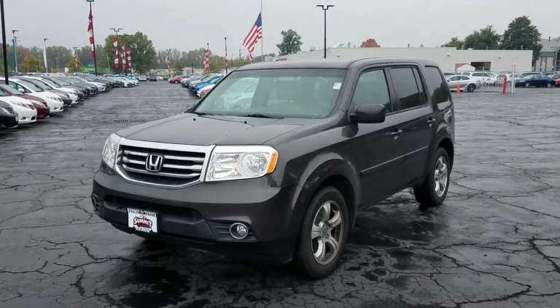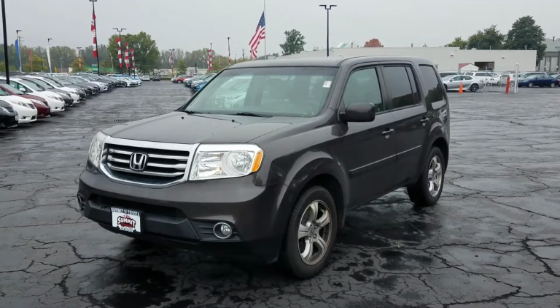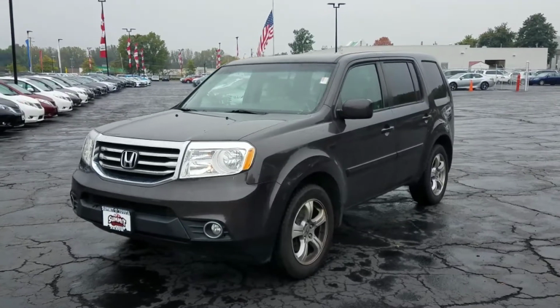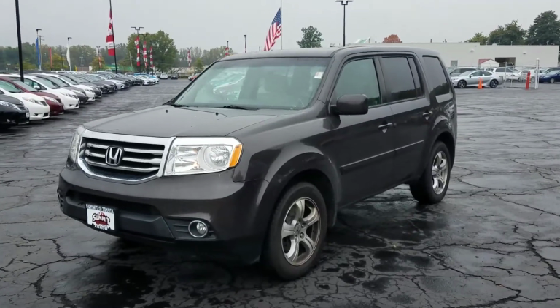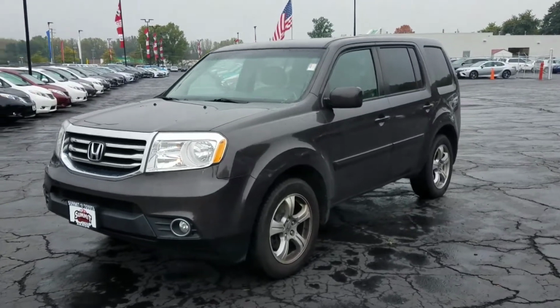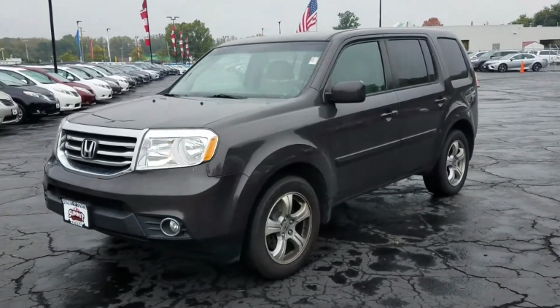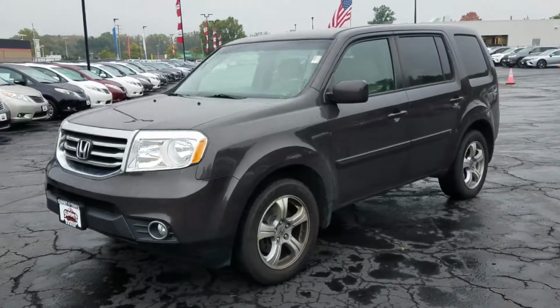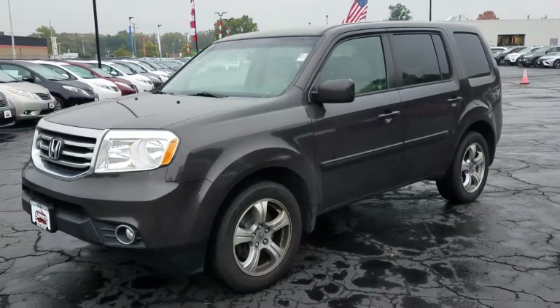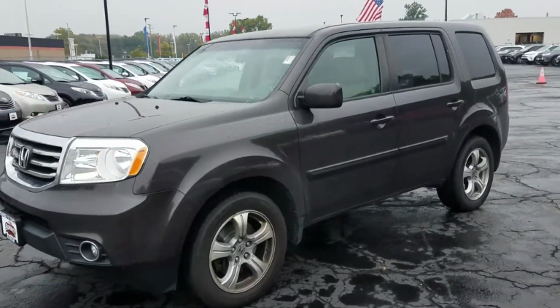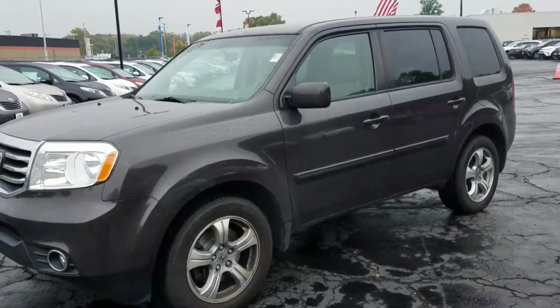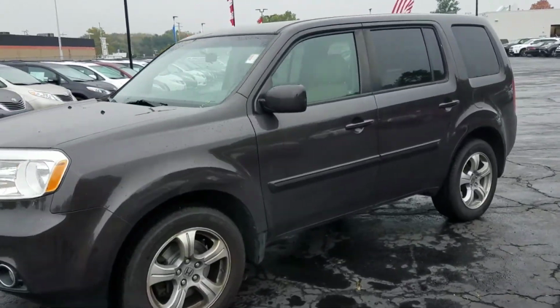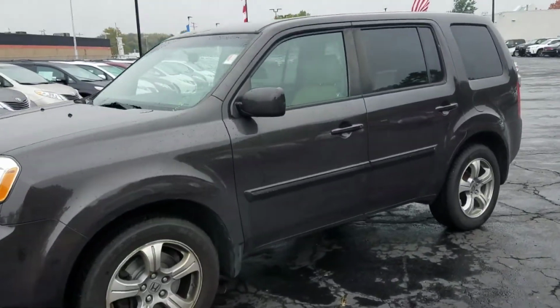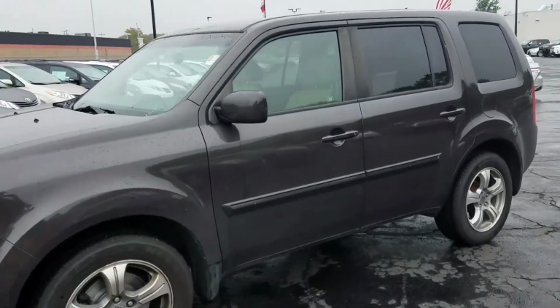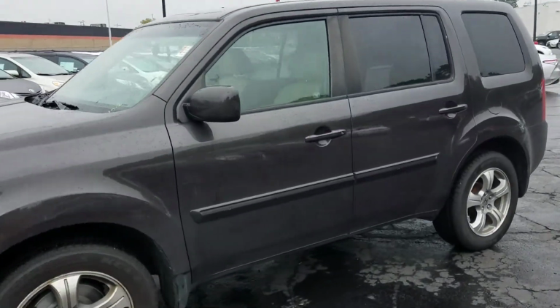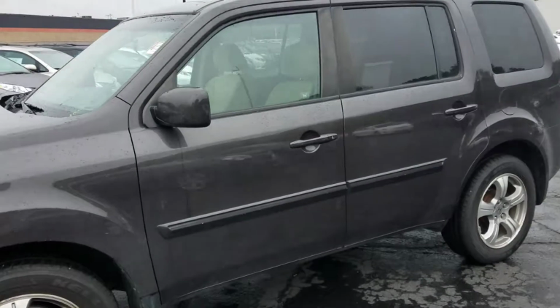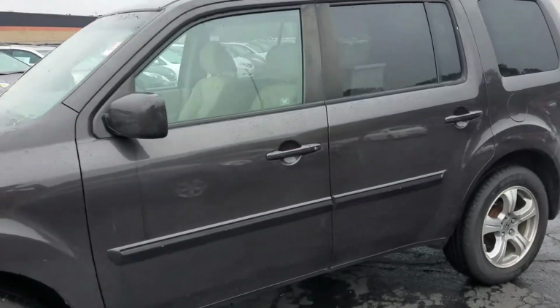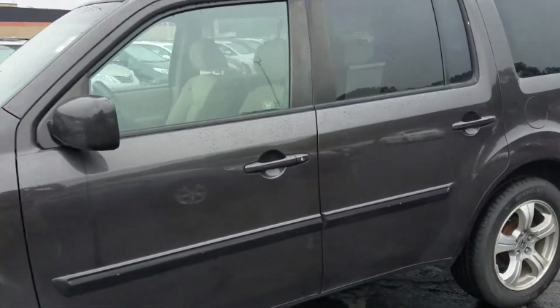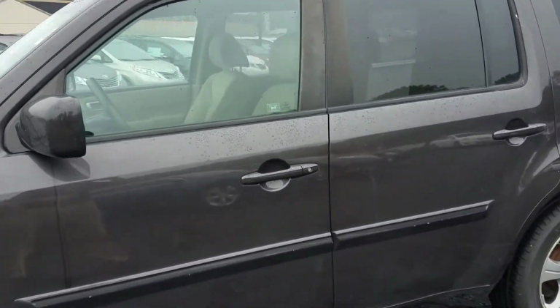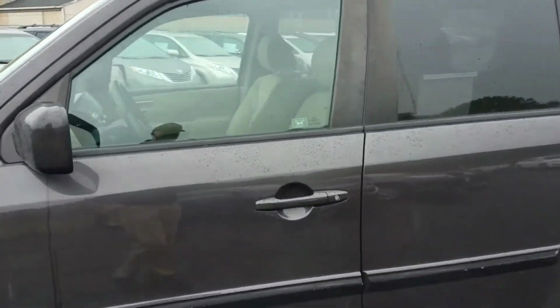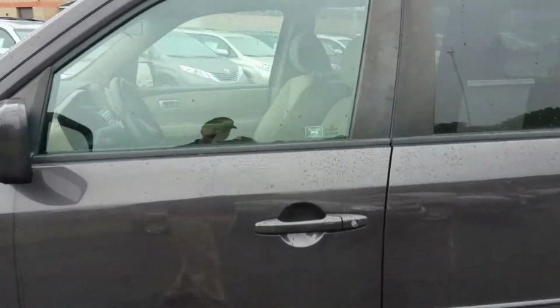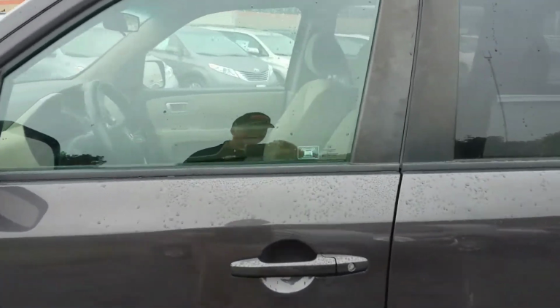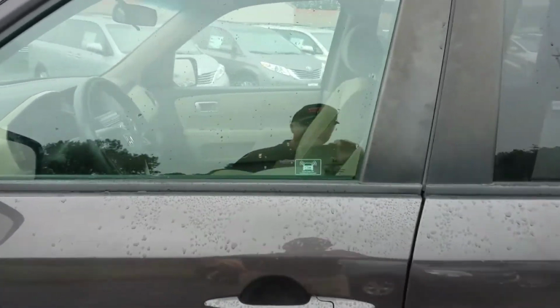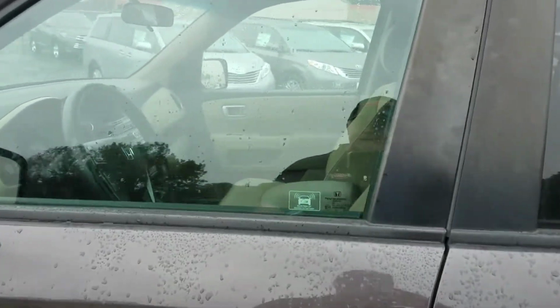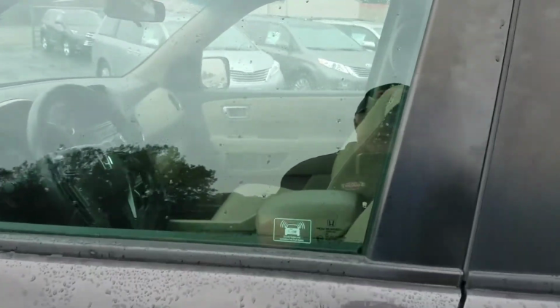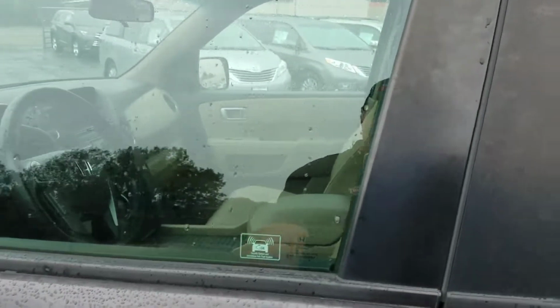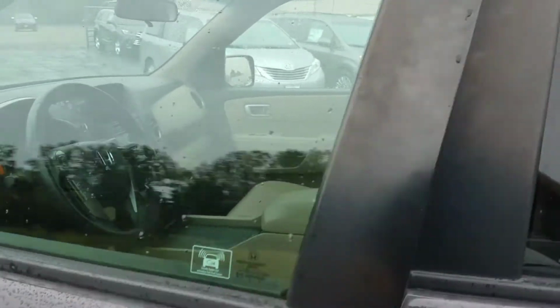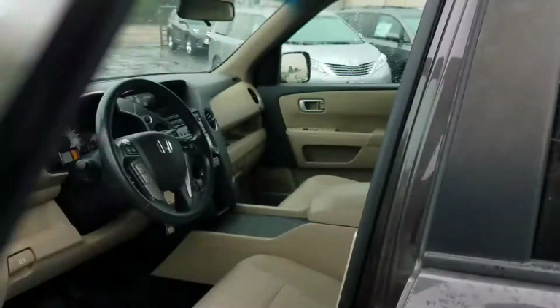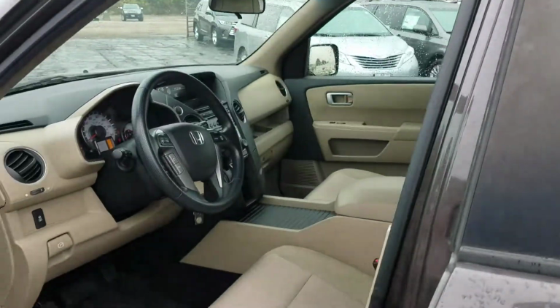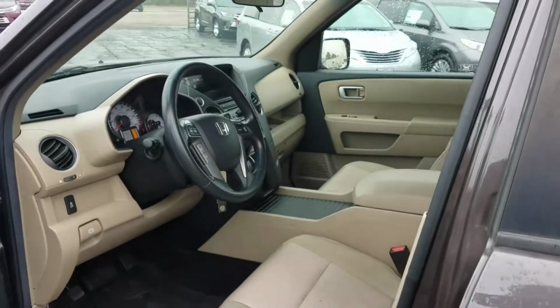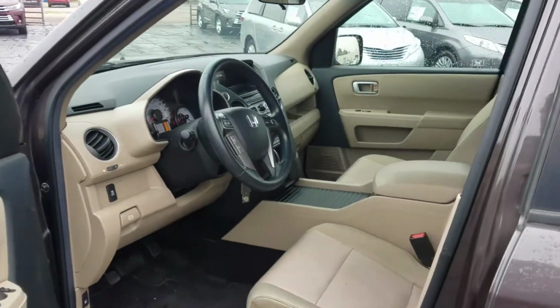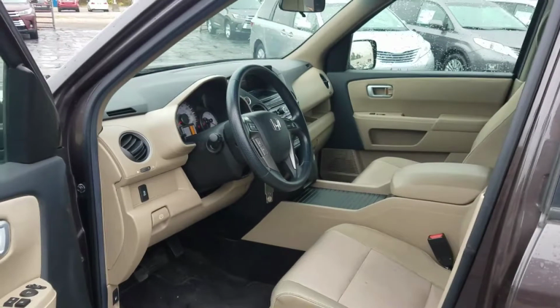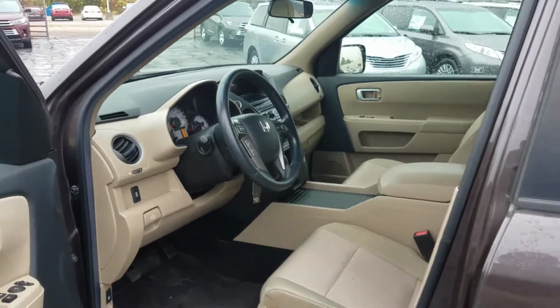Here we have a 2012 Honda Pilot with 83,000 miles on the odometer. We just took this vehicle in on trade. It hasn't even been to the detail shop yet, and as you can see, it was very well-kept.